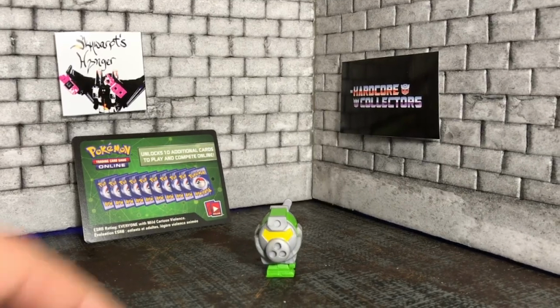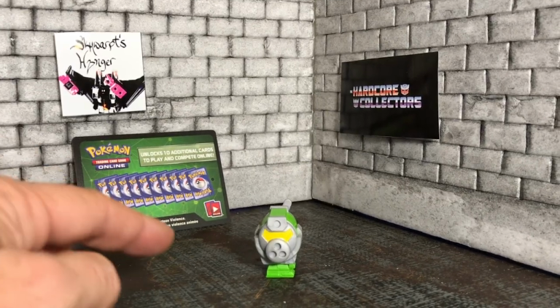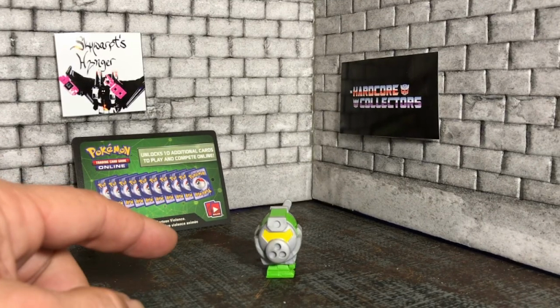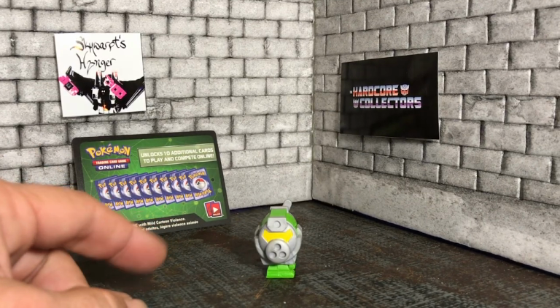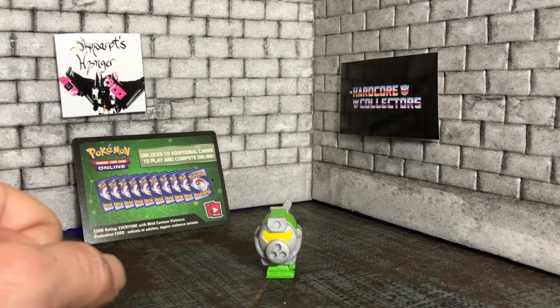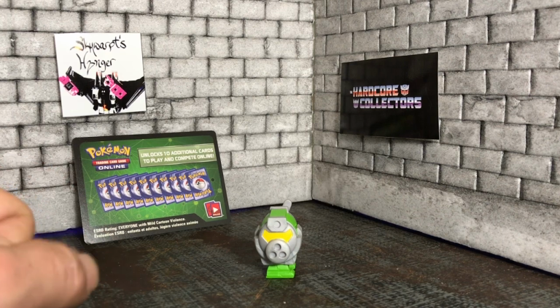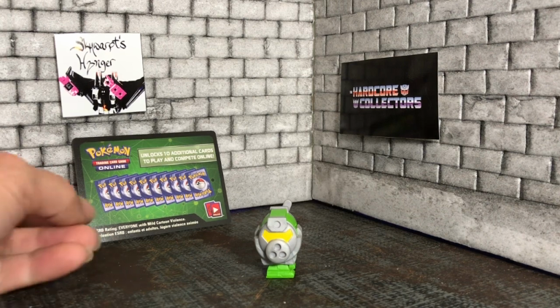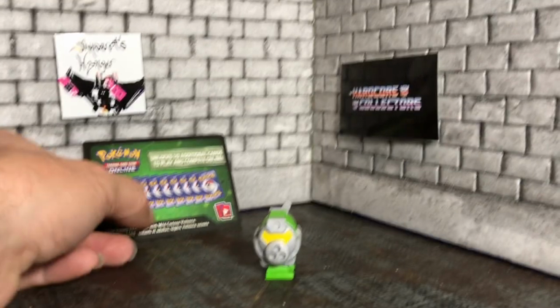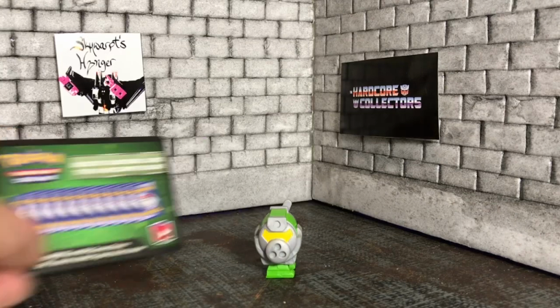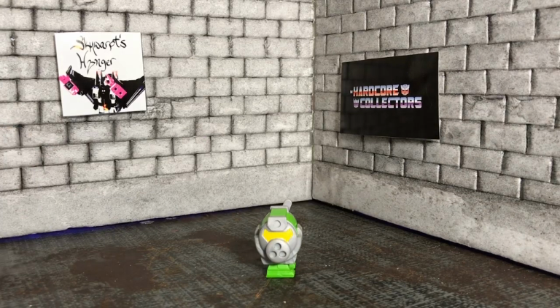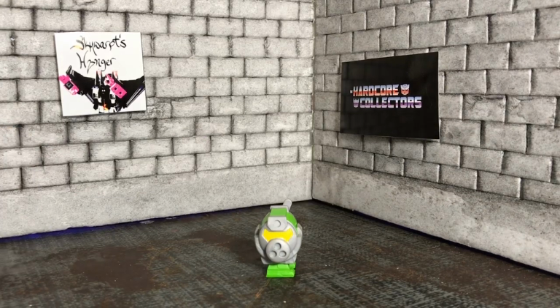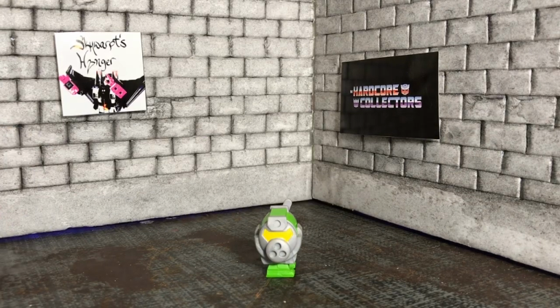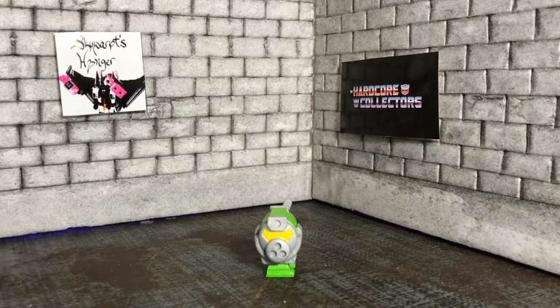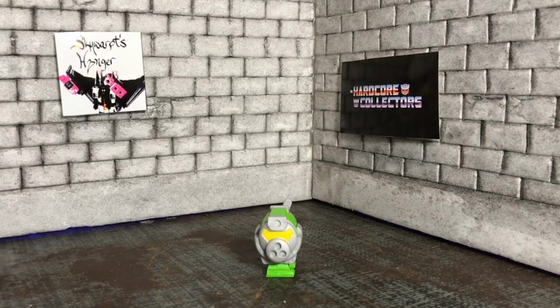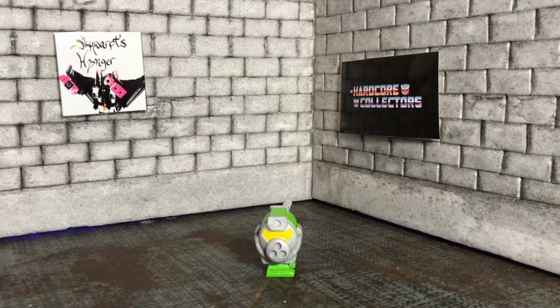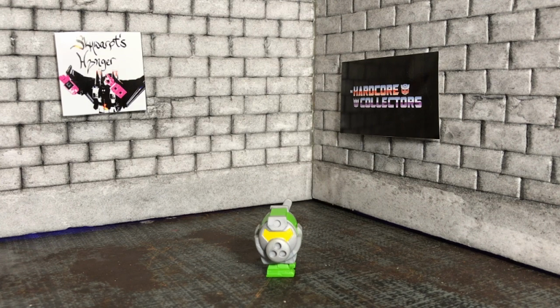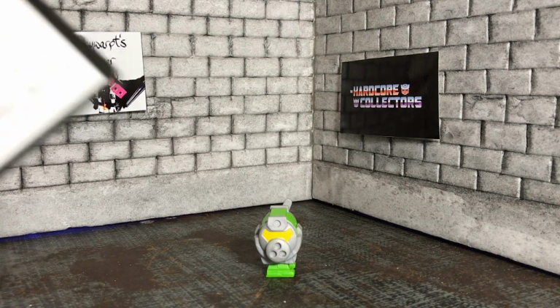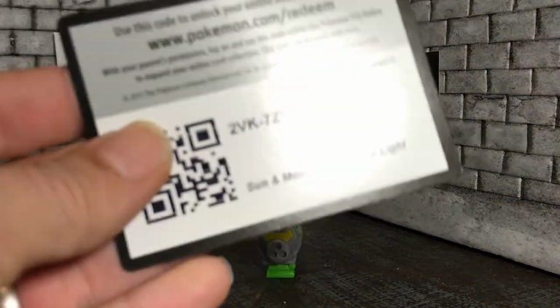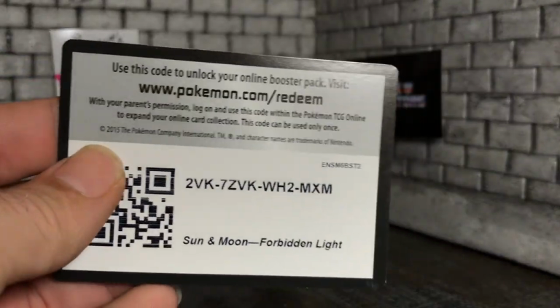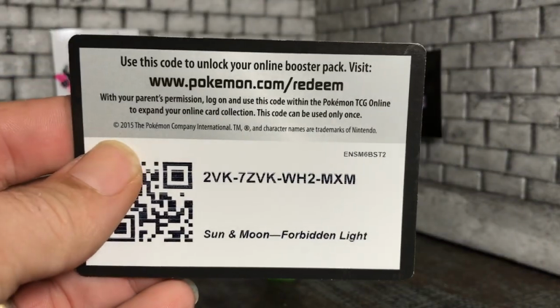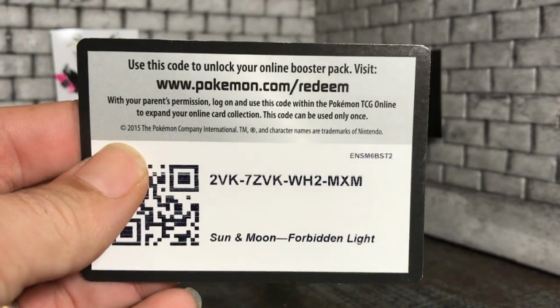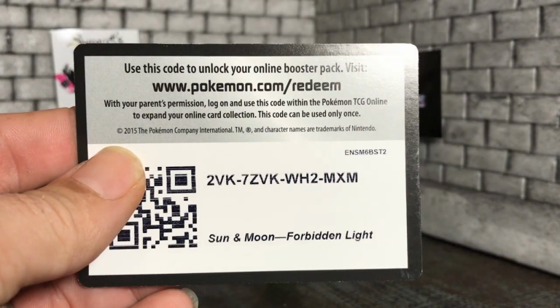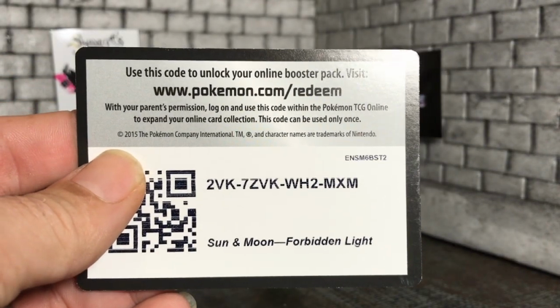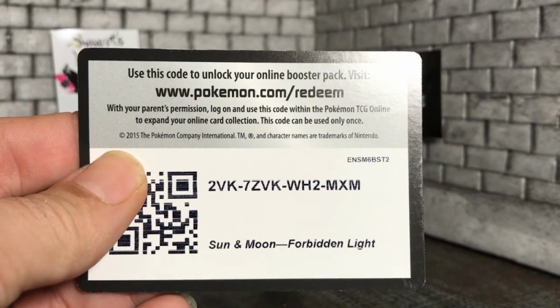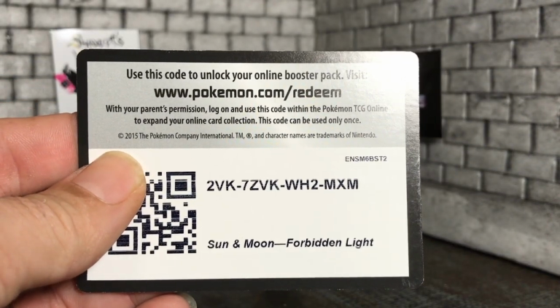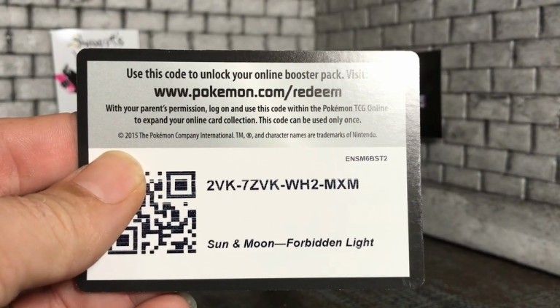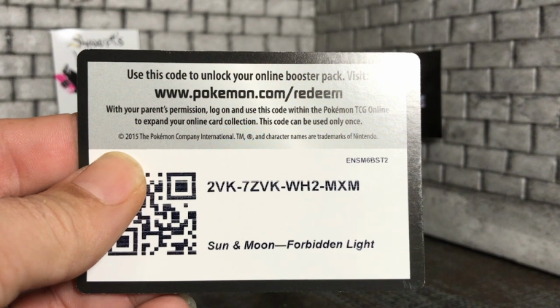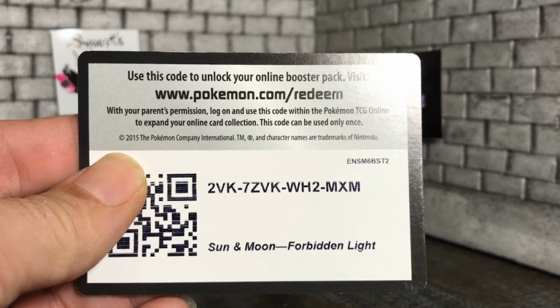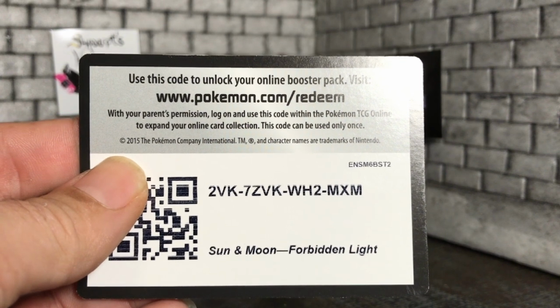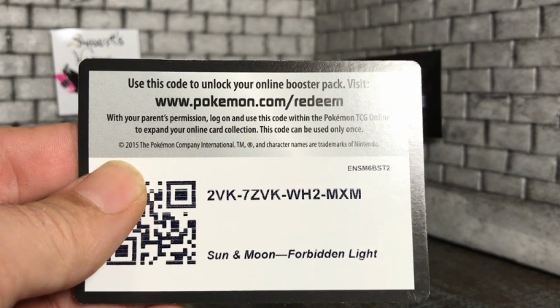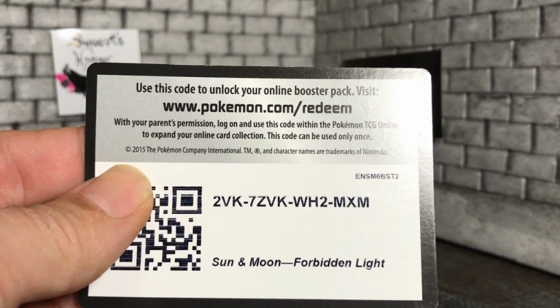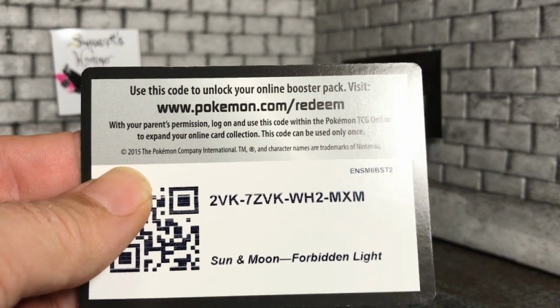That is our review on Cranks. If you like our review, please click like and subscribe to our page to see more reviews from us. And for one of our lucky viewers, we have a Pokémon code for a Forbidden Light booster pack.